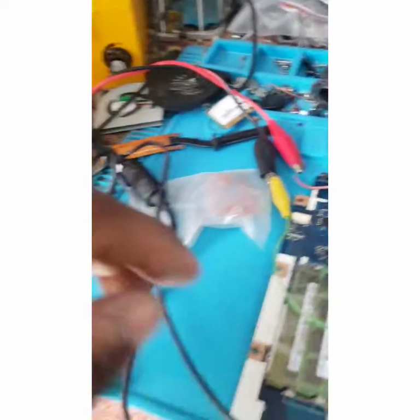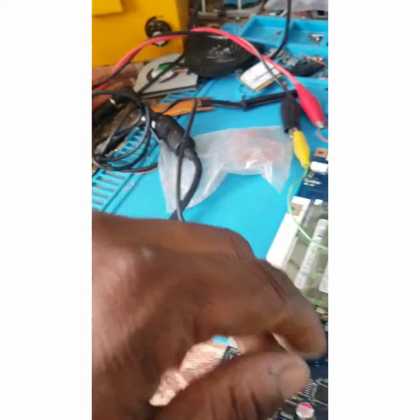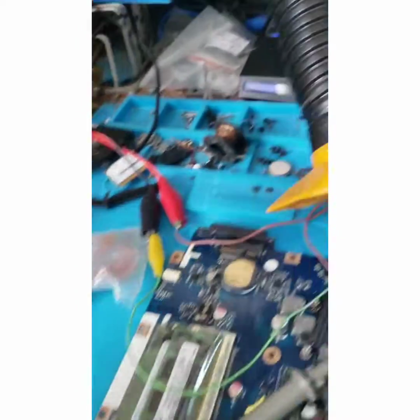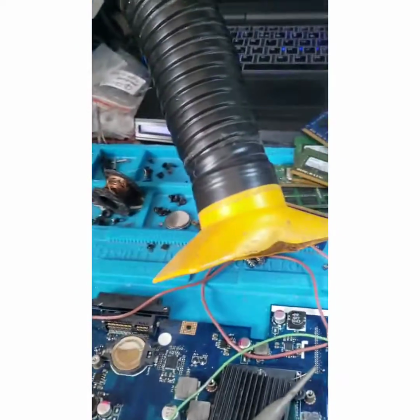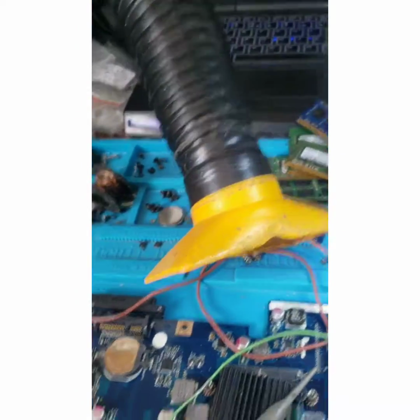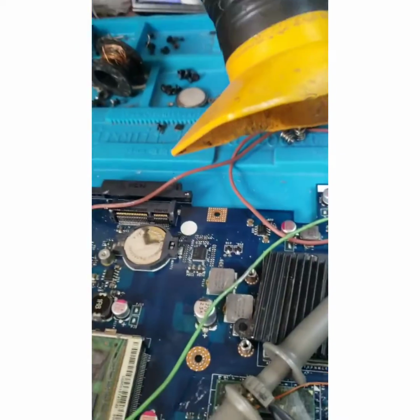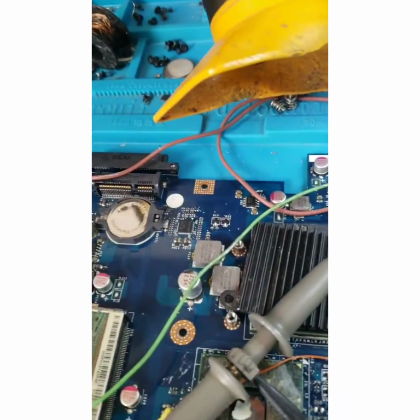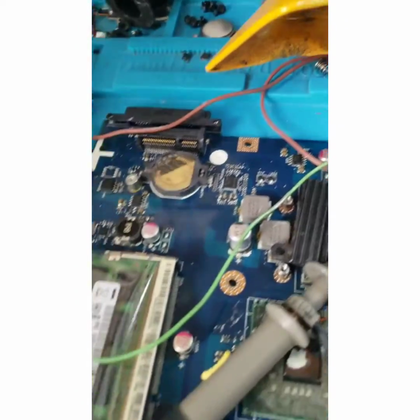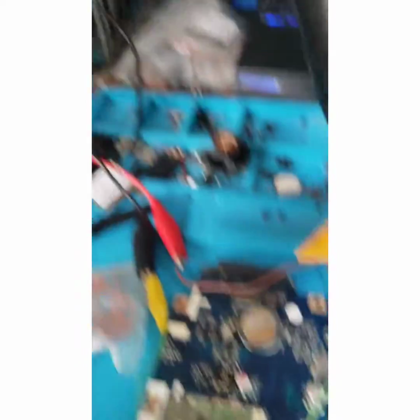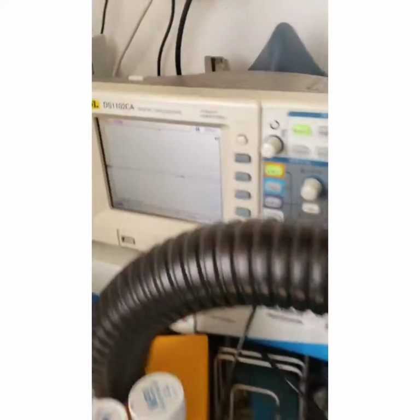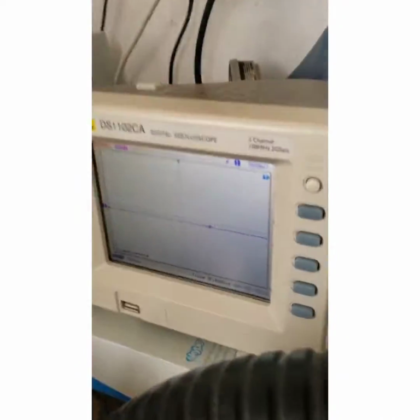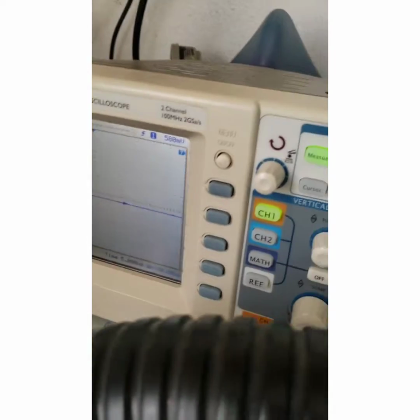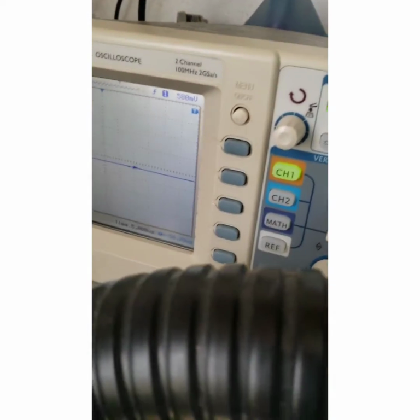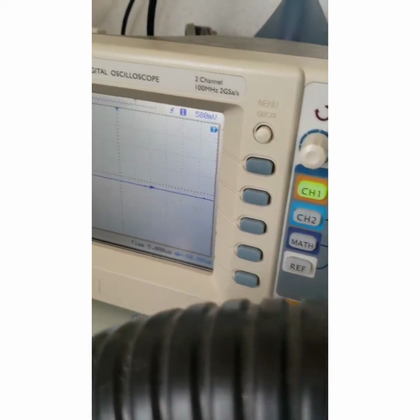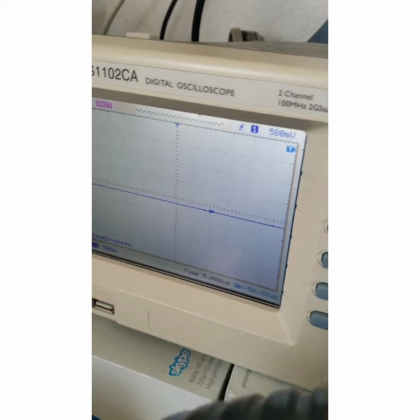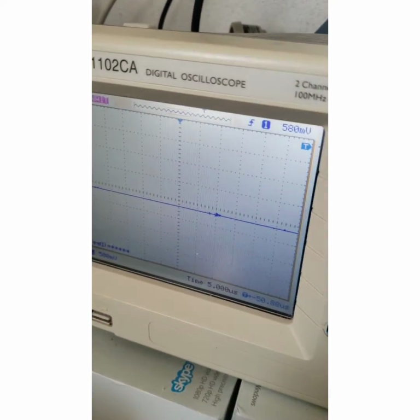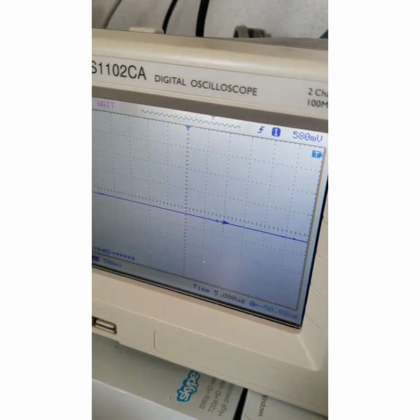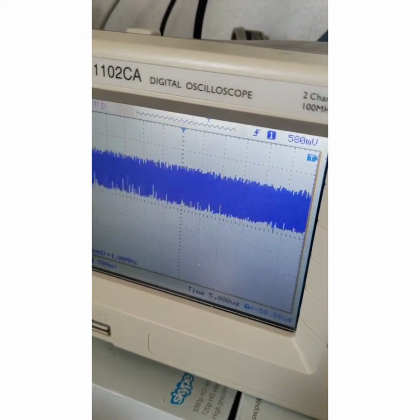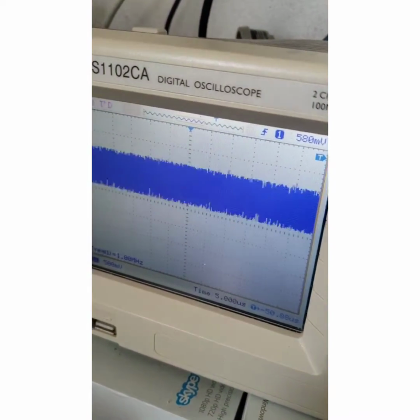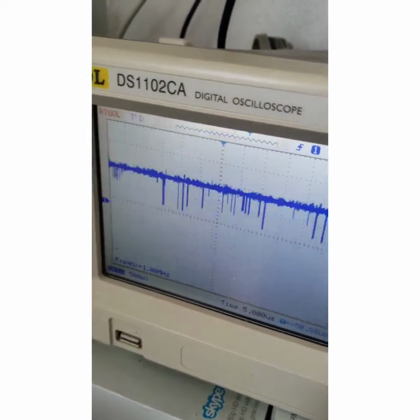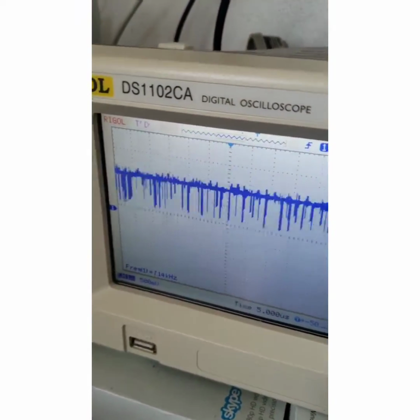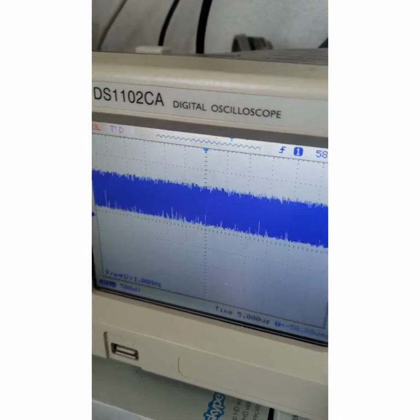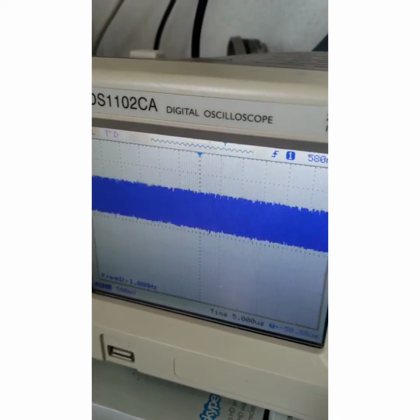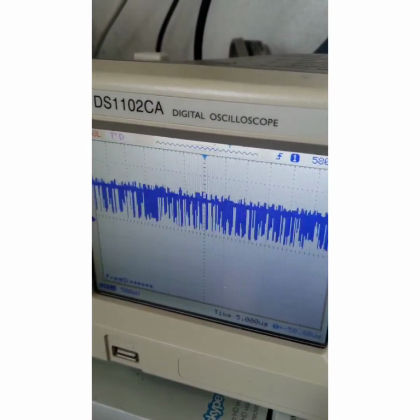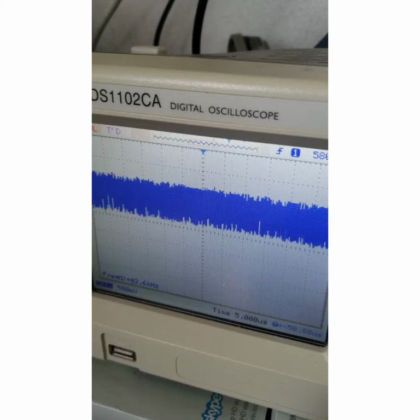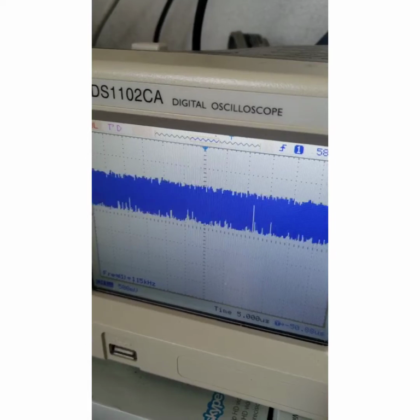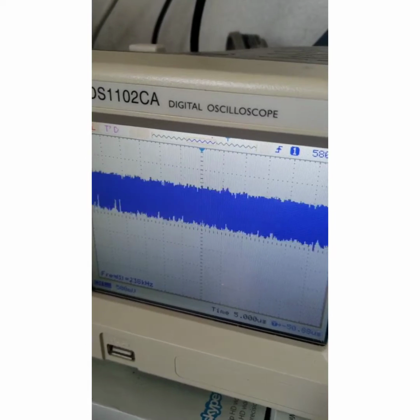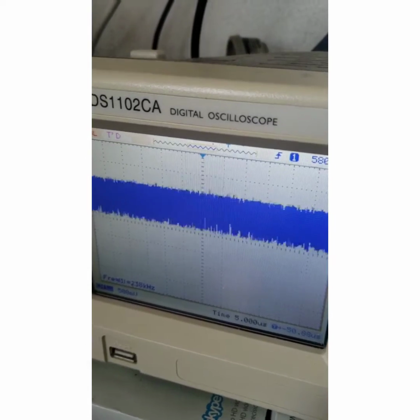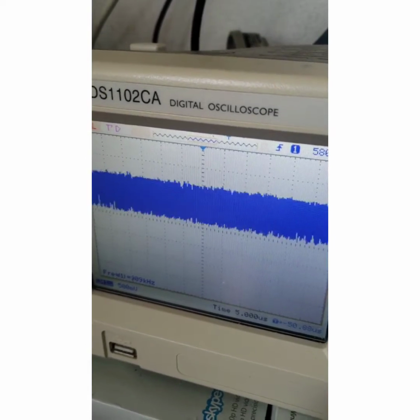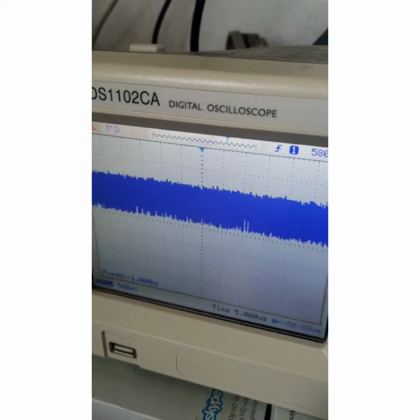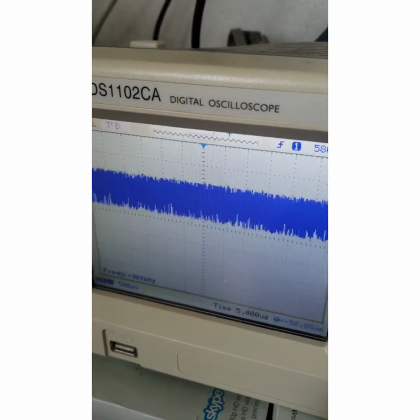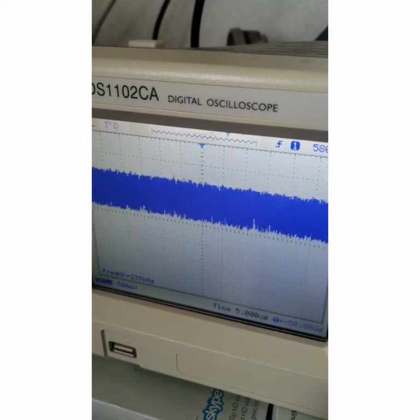I'm going to give power now. I'm going to take a look at the screen. As you can see, that means the CPU is perfectly working.